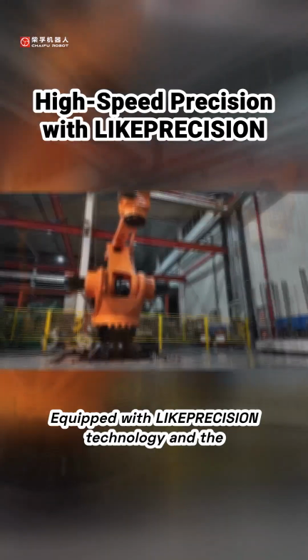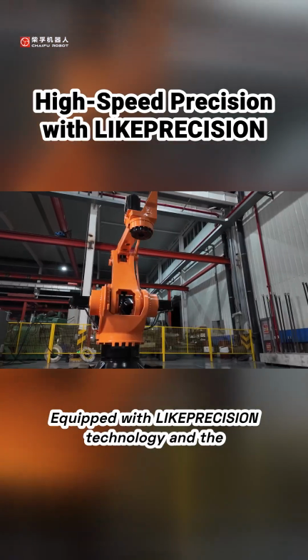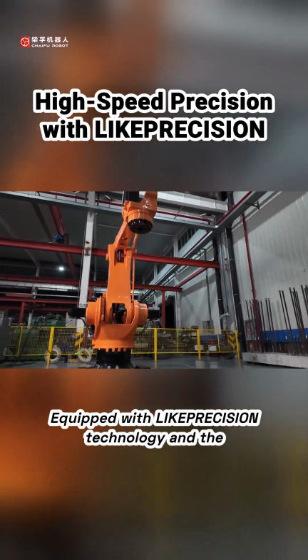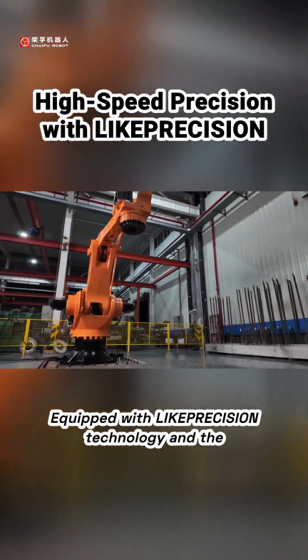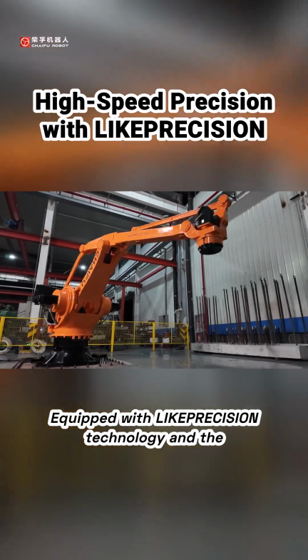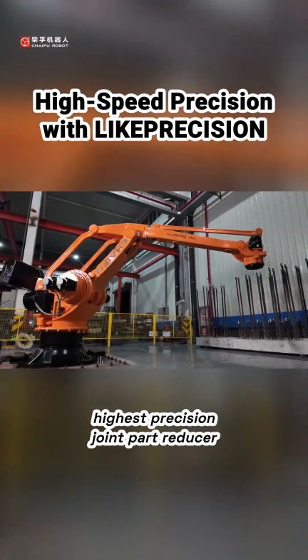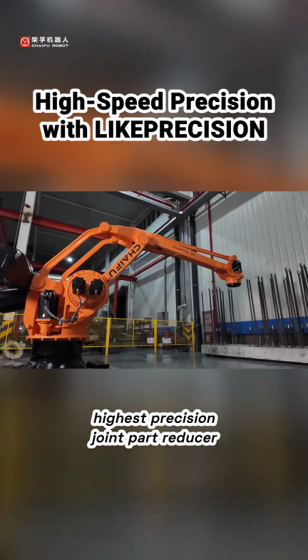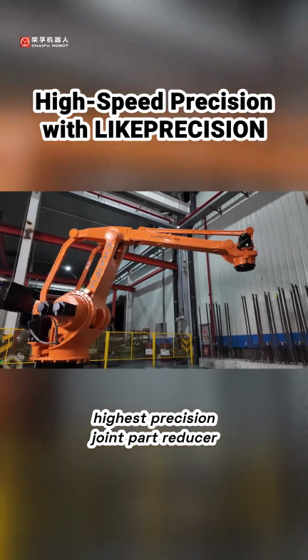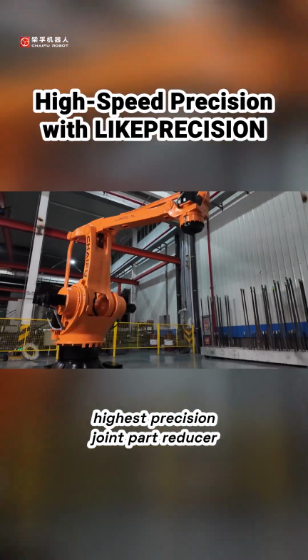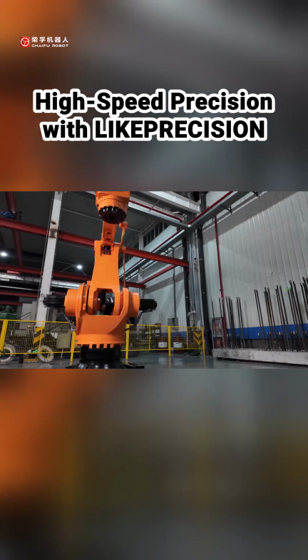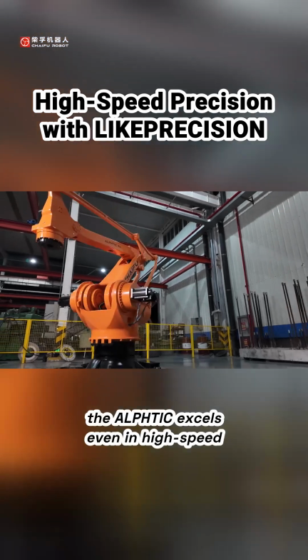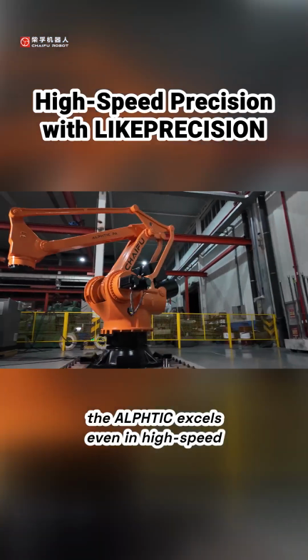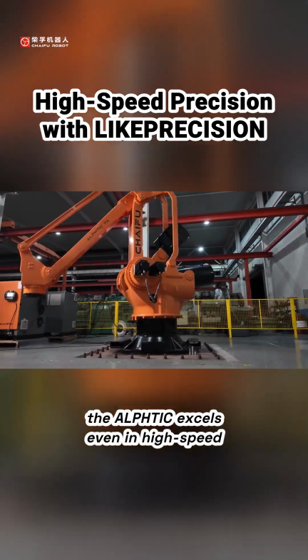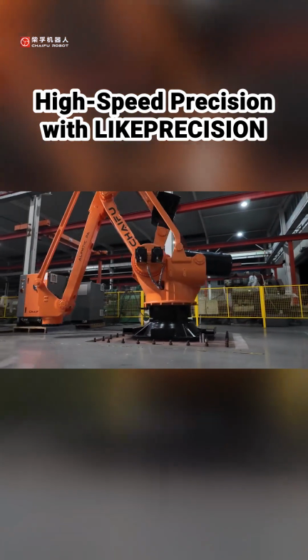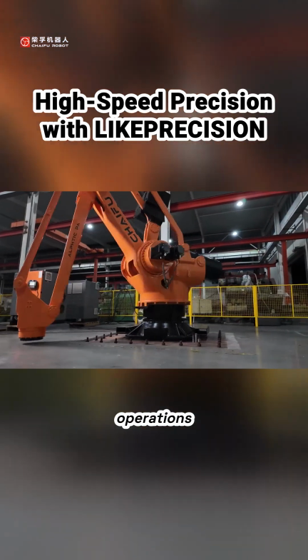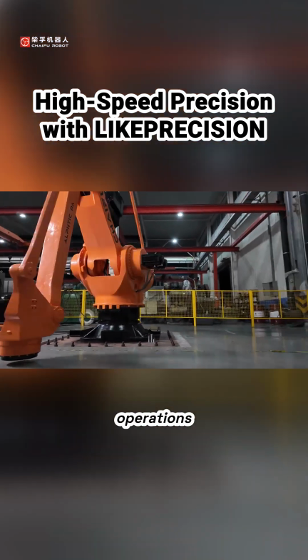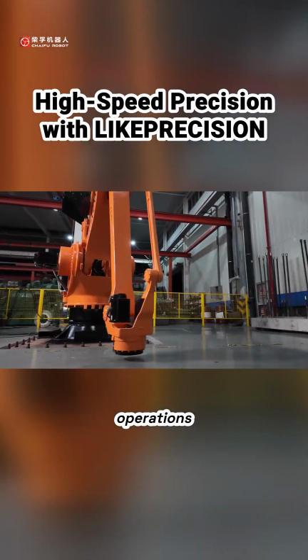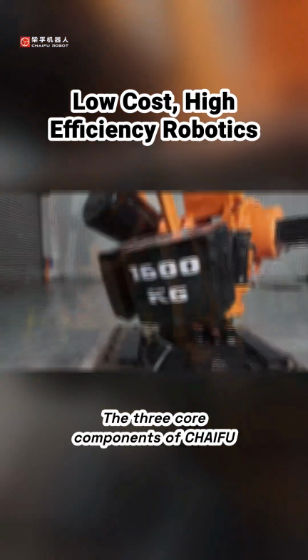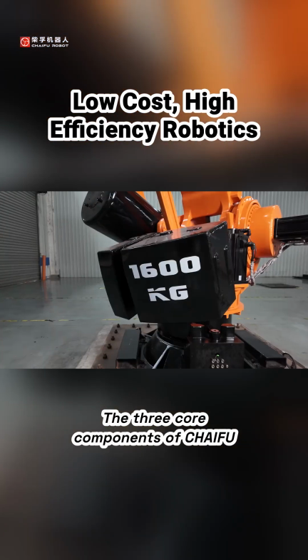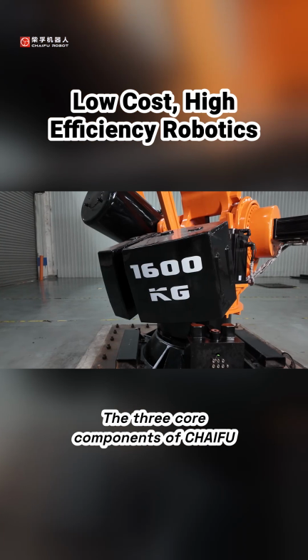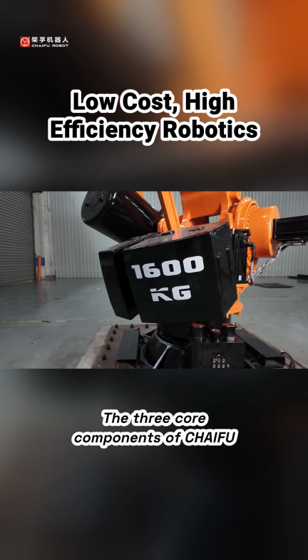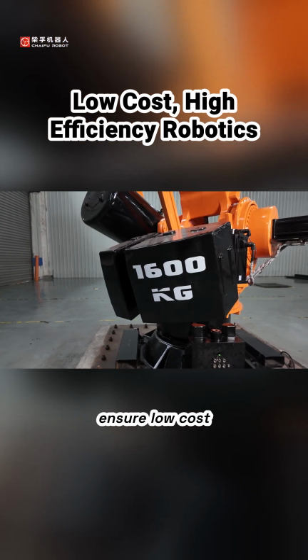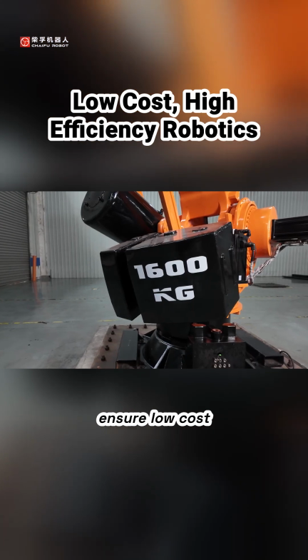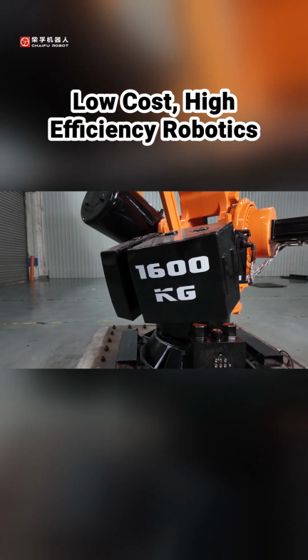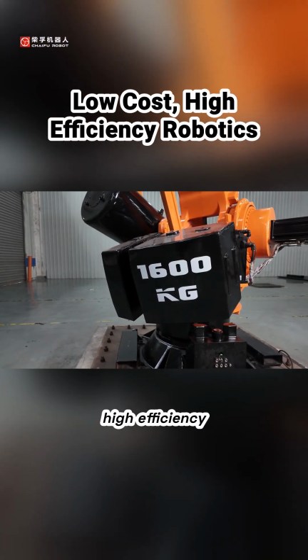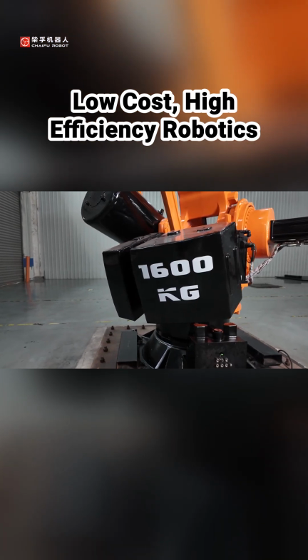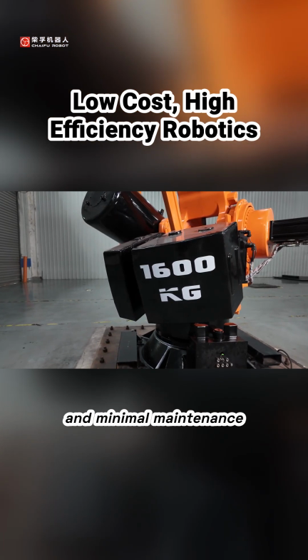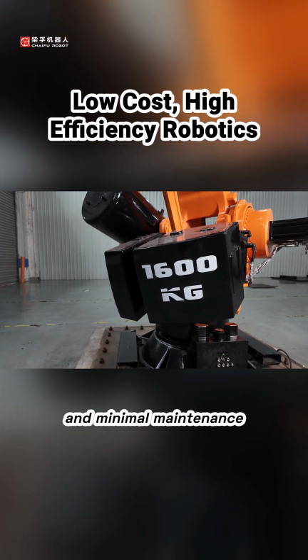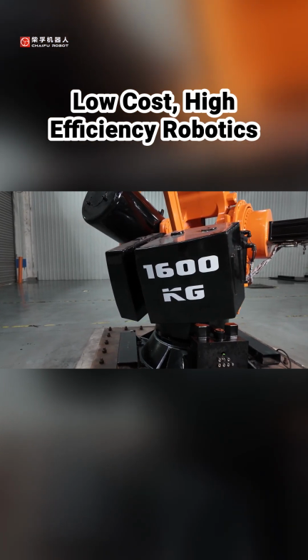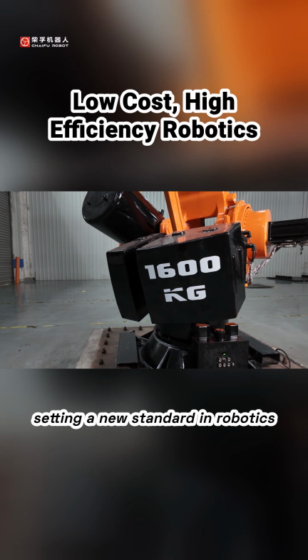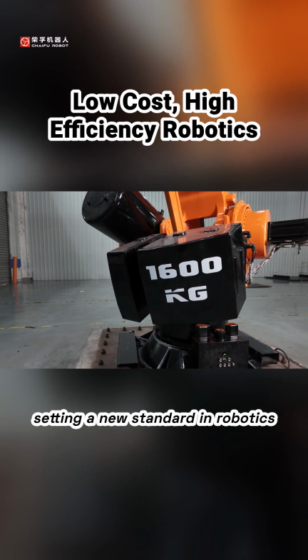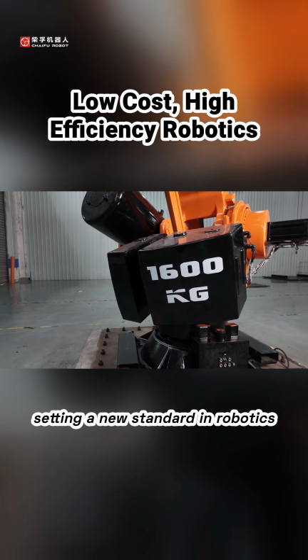Equipped with light-precision technology and the highest-precision joint part reducer, the Alftik excels even in high-speed operations. The three core components of Chifu ensure low-cost, high-efficiency, and minimal maintenance, setting a new standard in robotics.